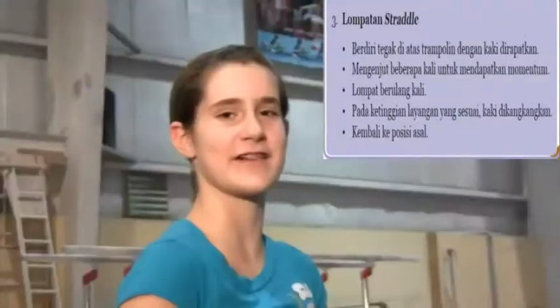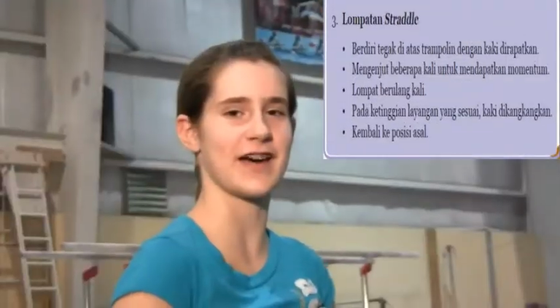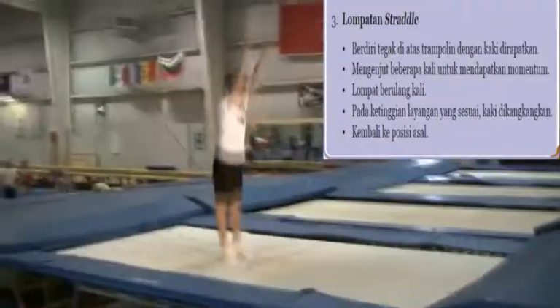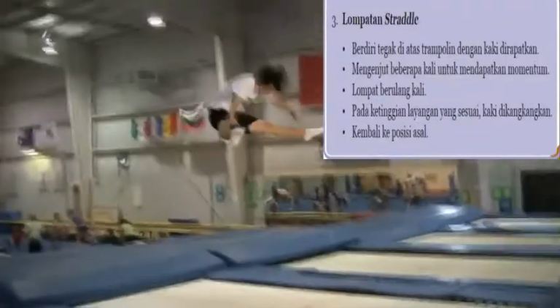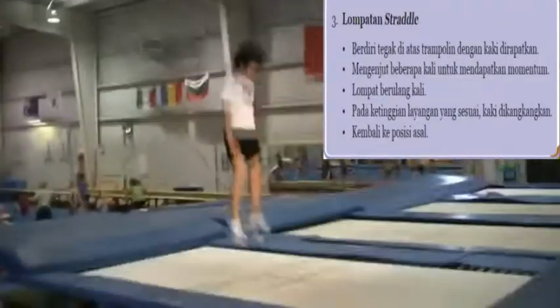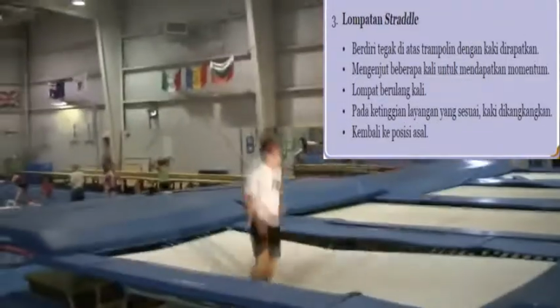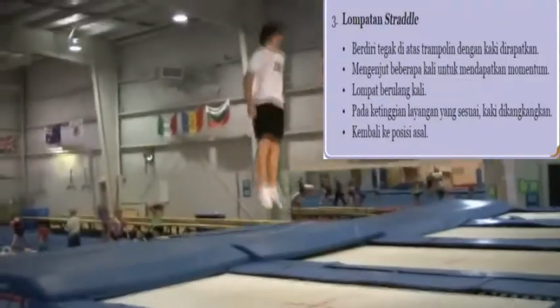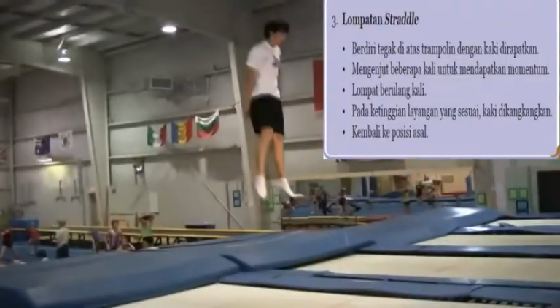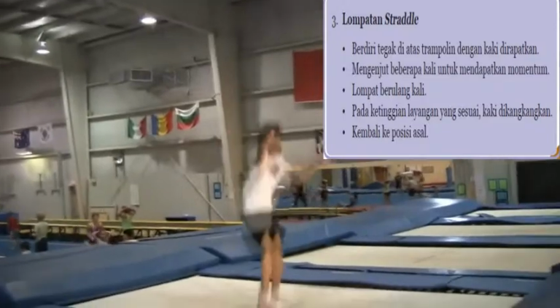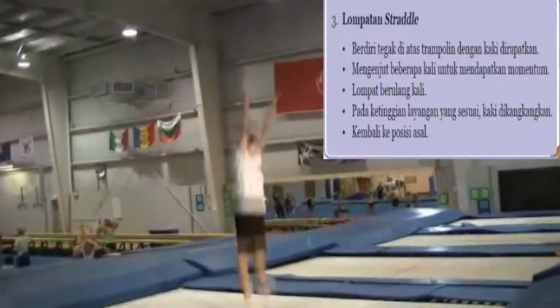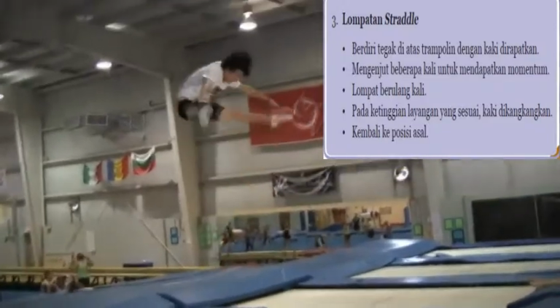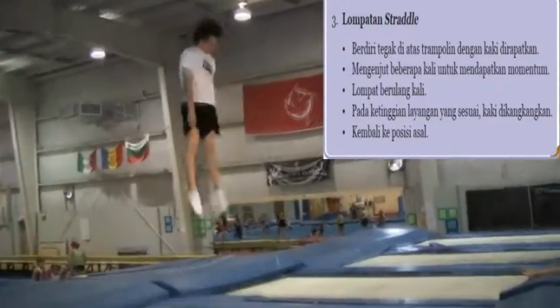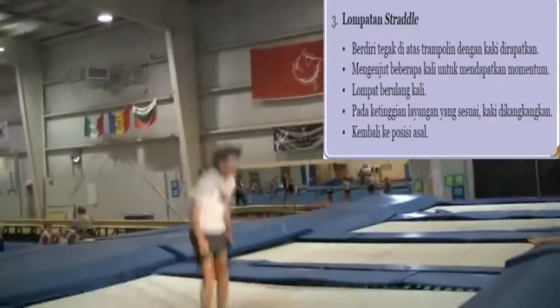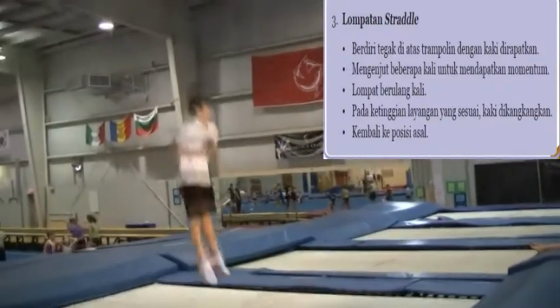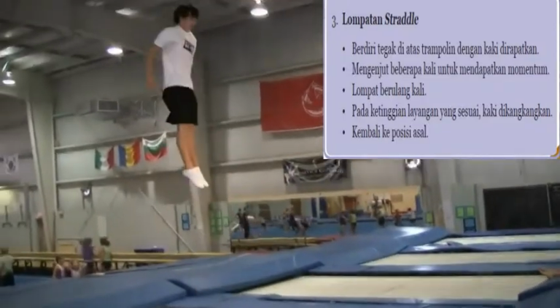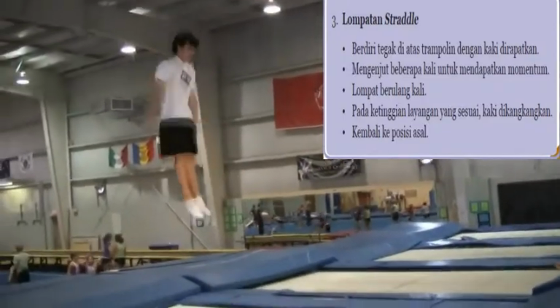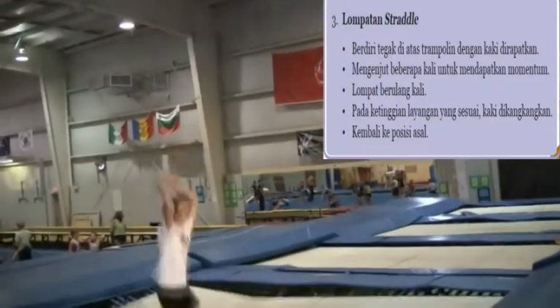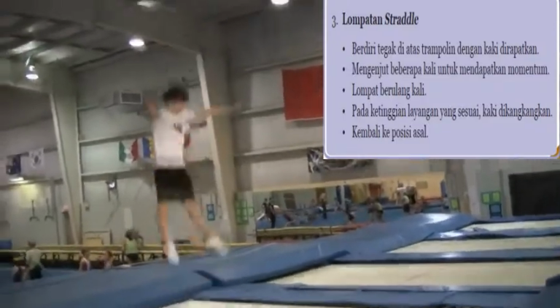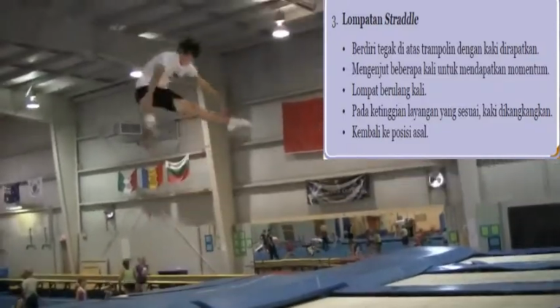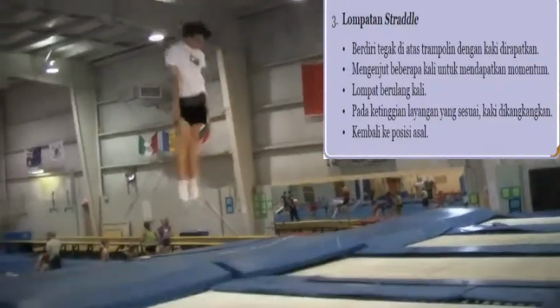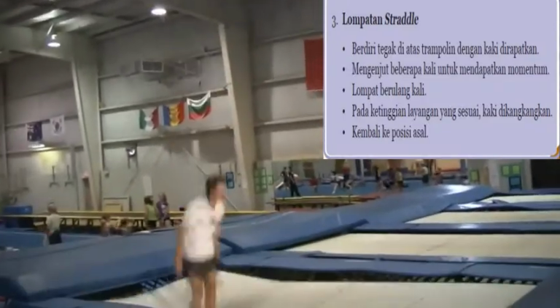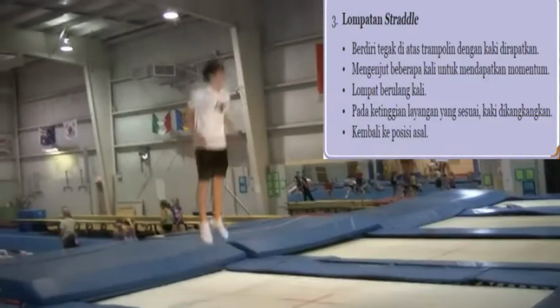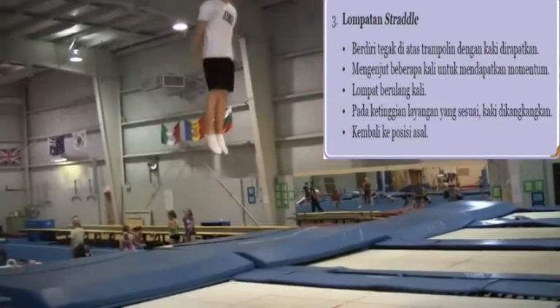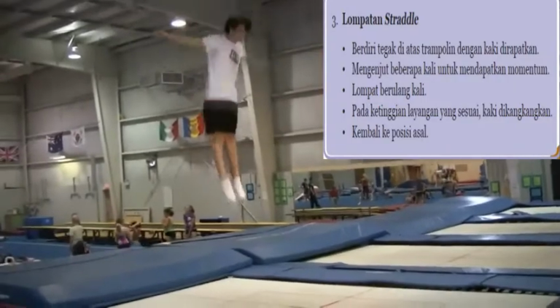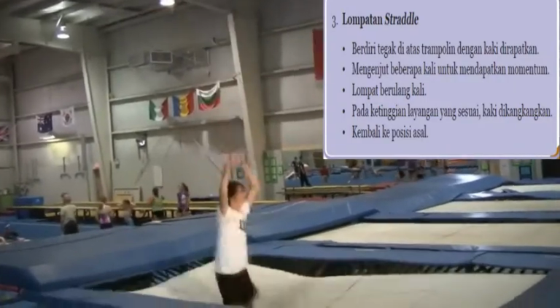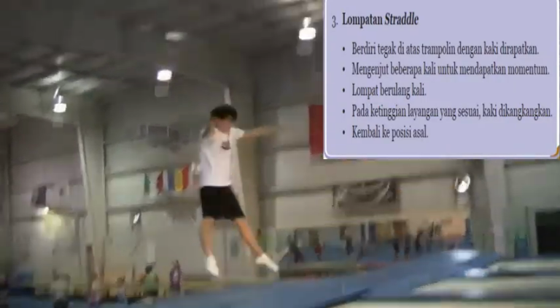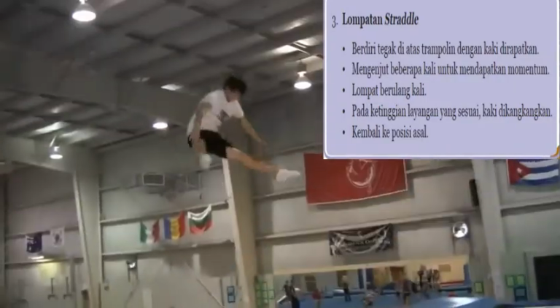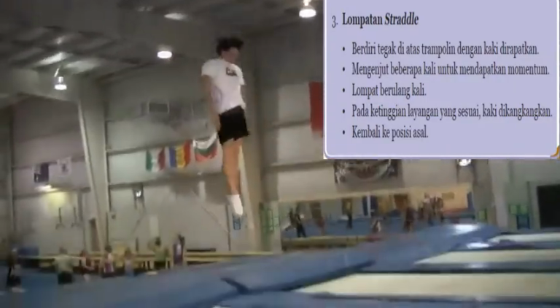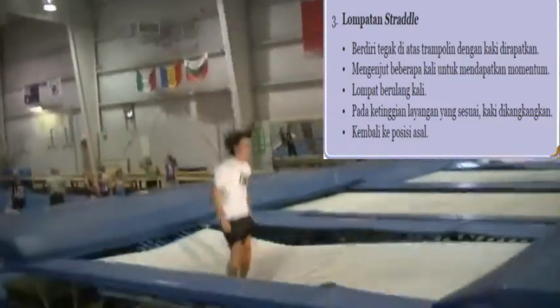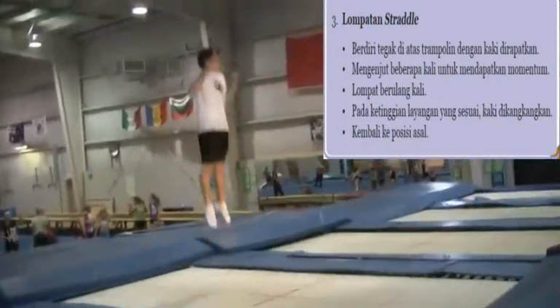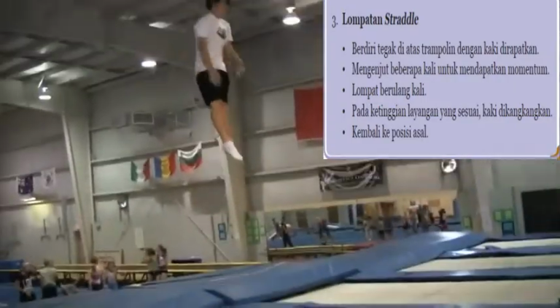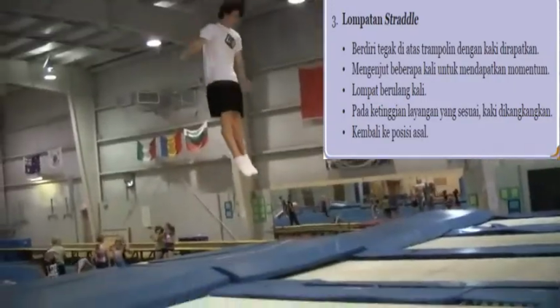Here's a straddle. As you can see, he pushes straight out of the bed and then does his skill in the air, bringing his legs together just before he comes back into the trampoline. This is so that he can generate the most power possible and get as much height.